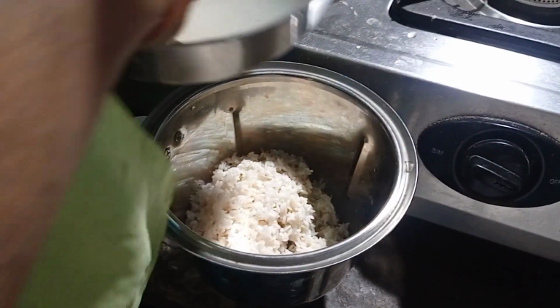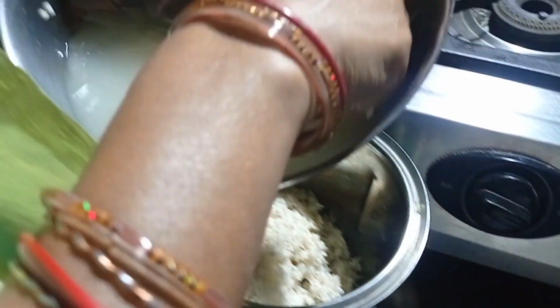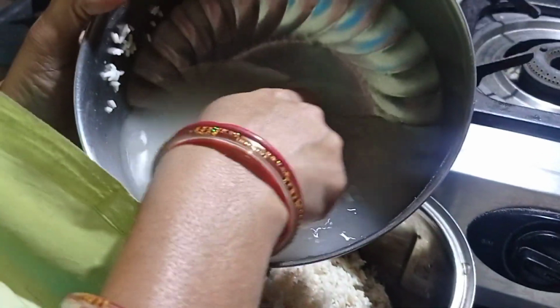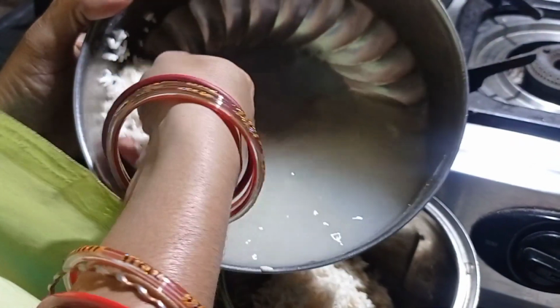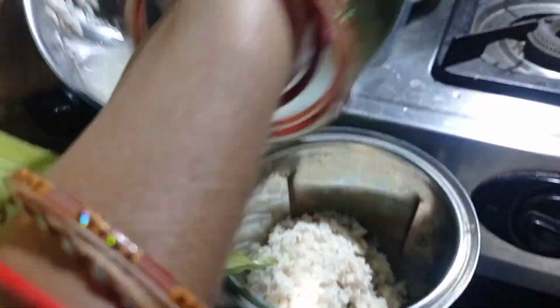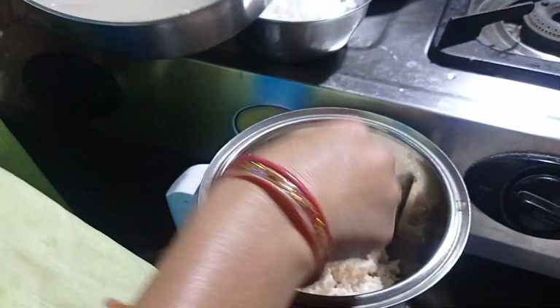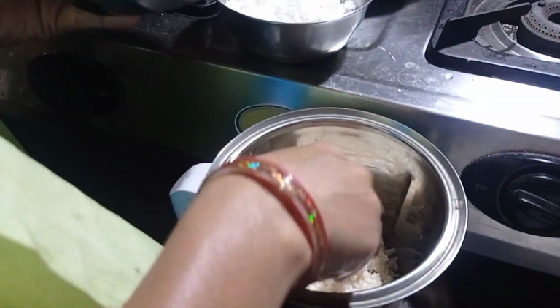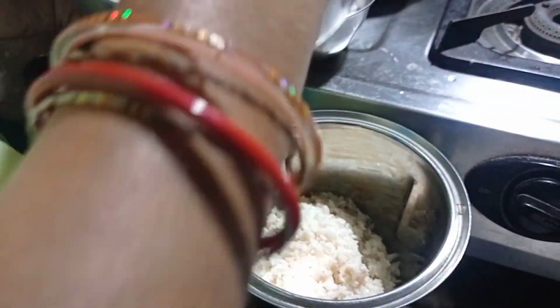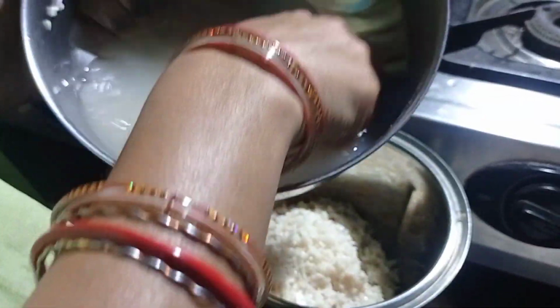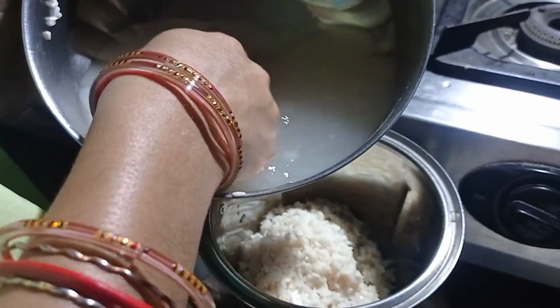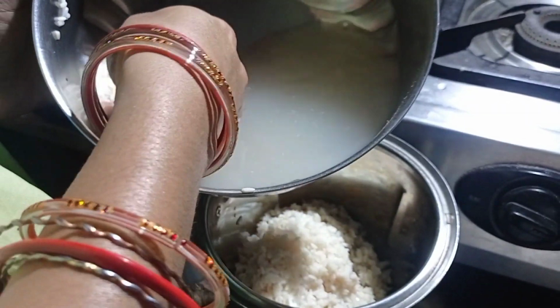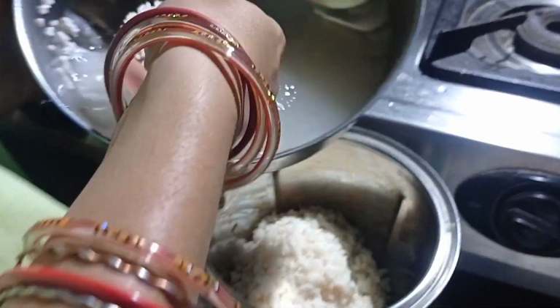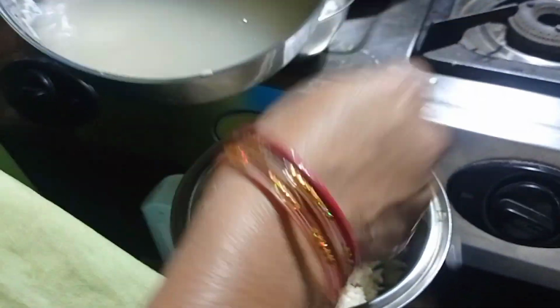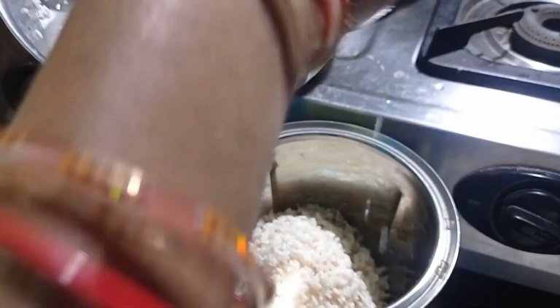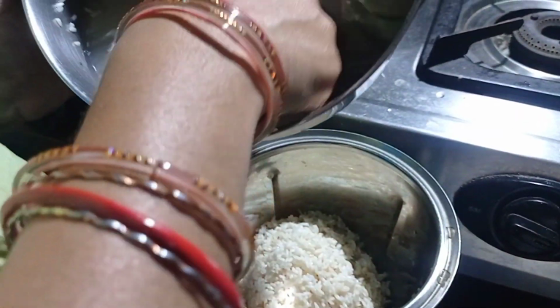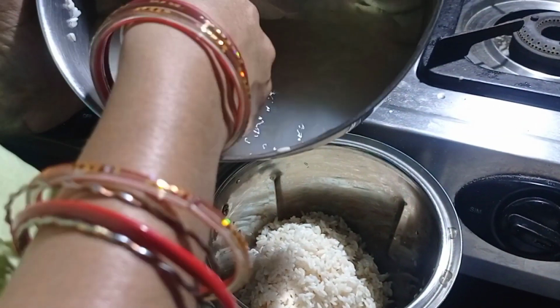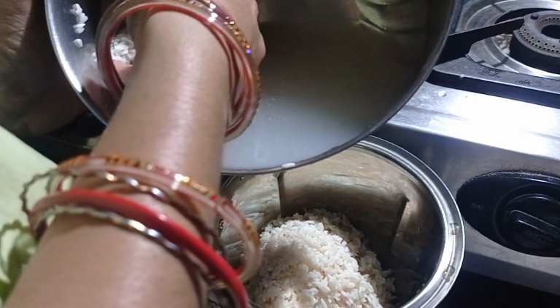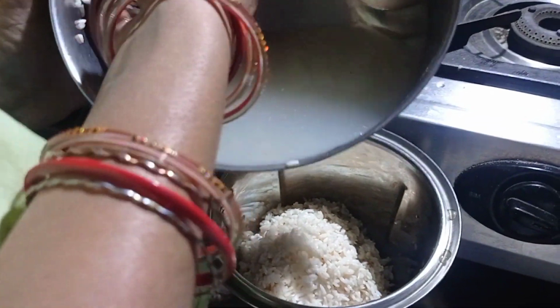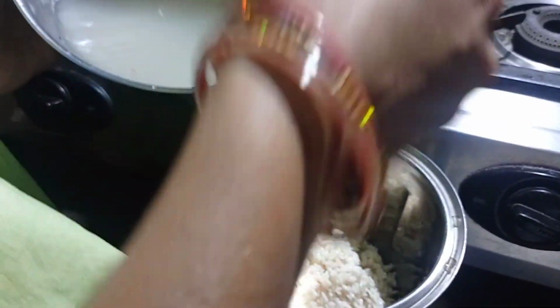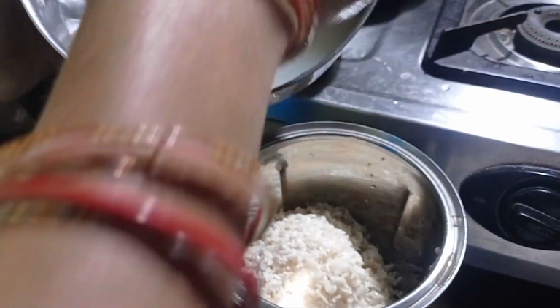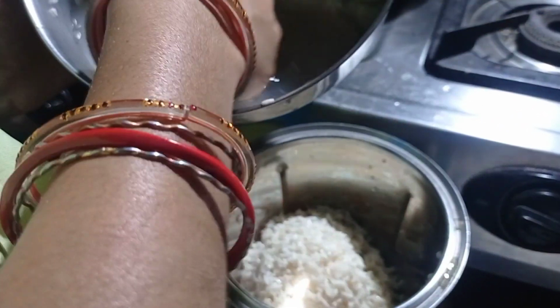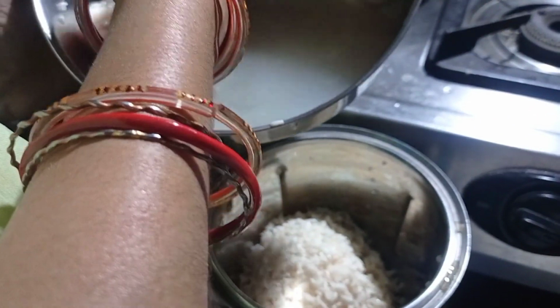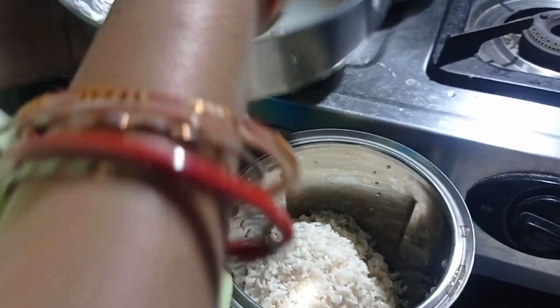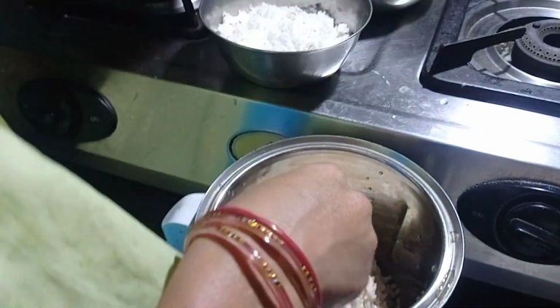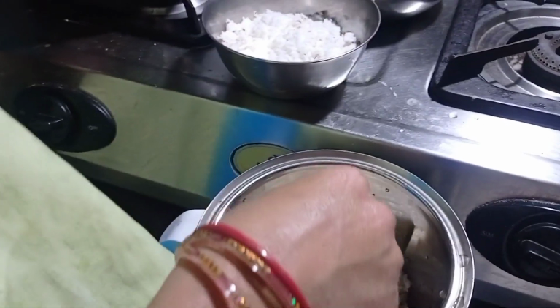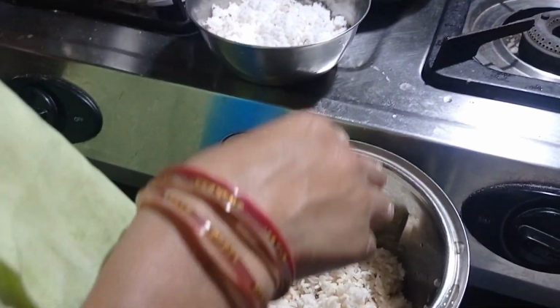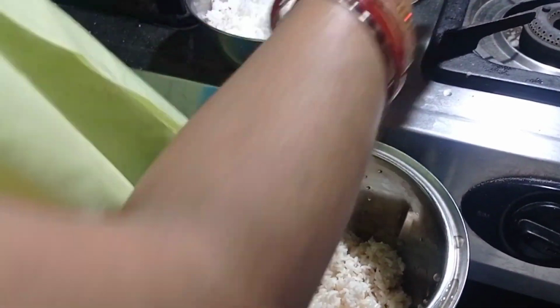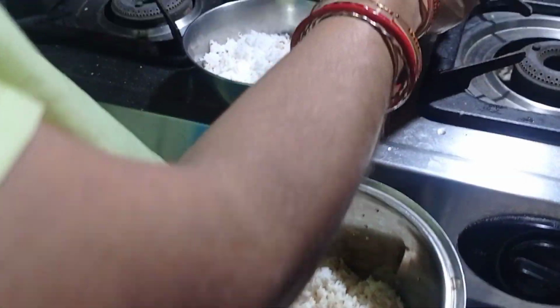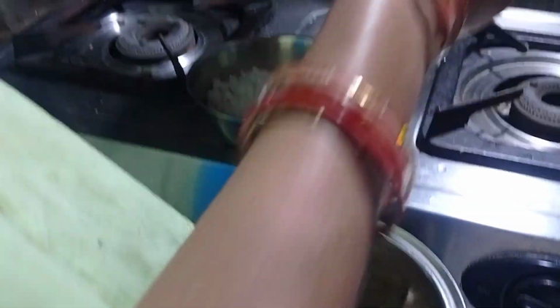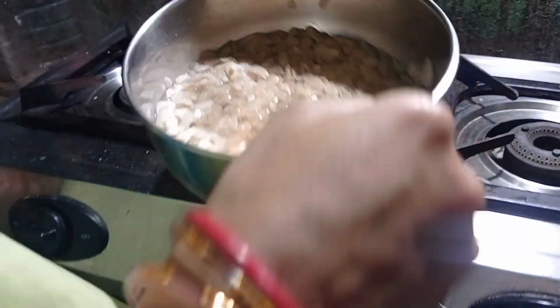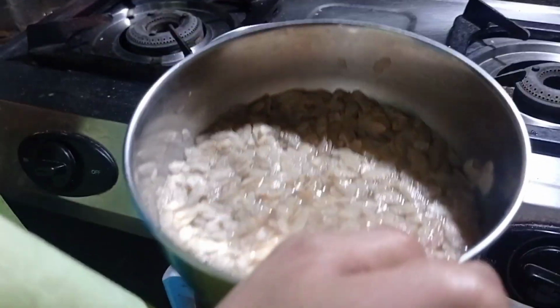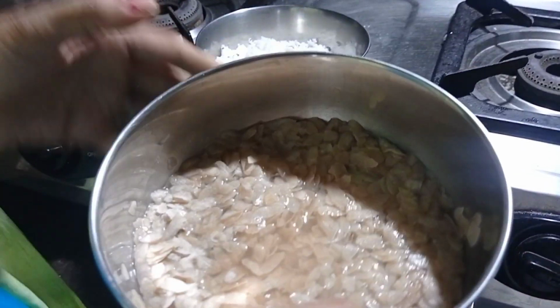We had to remove the green ausge. Now we have to get it into the same pot, but we will not stick to the rice, so we'll stick to the rice.